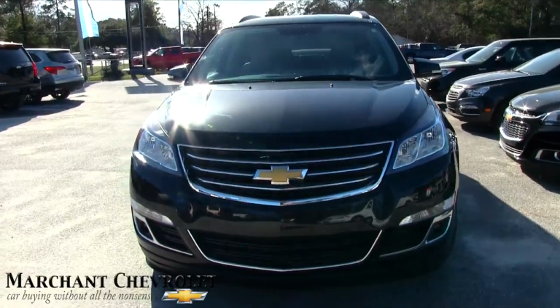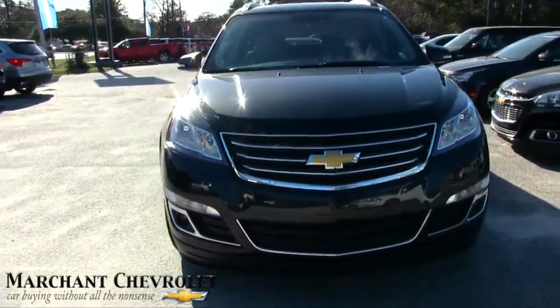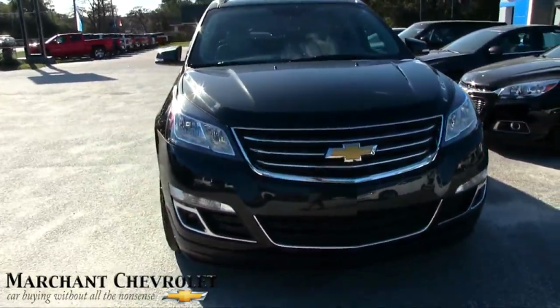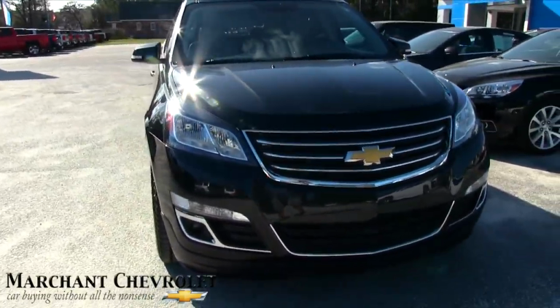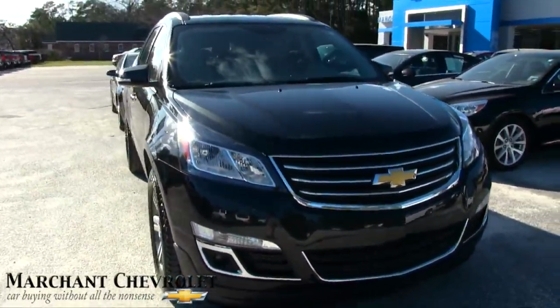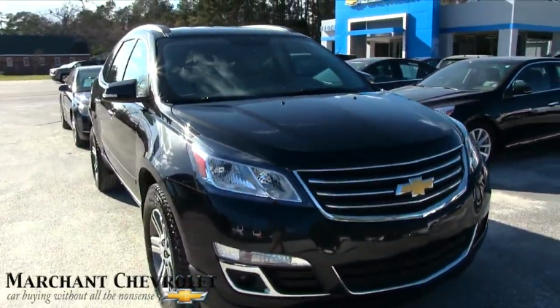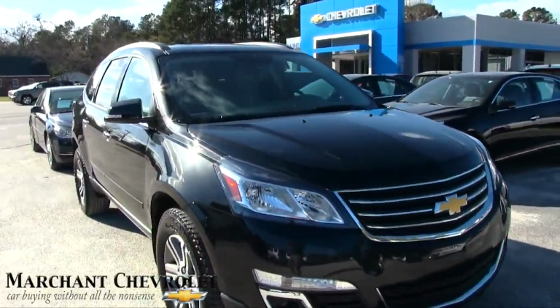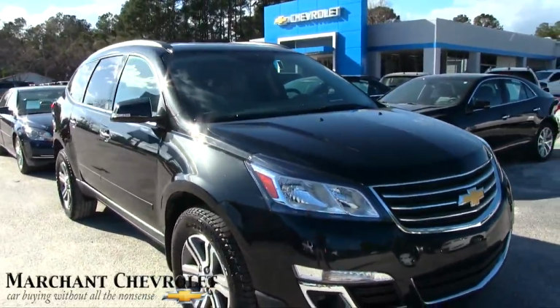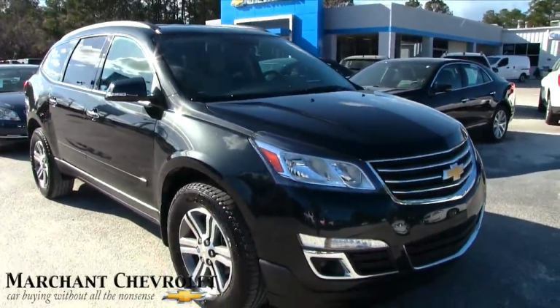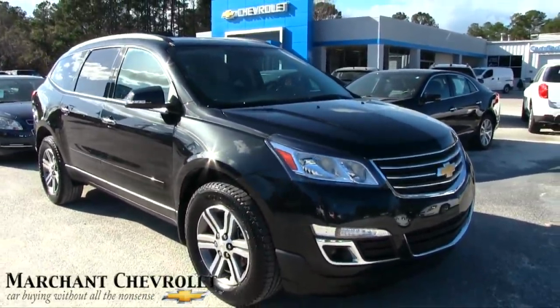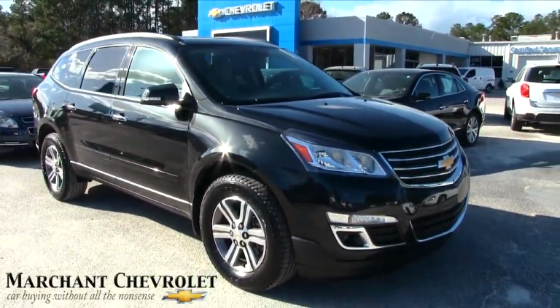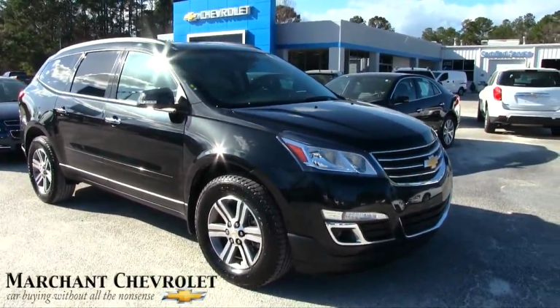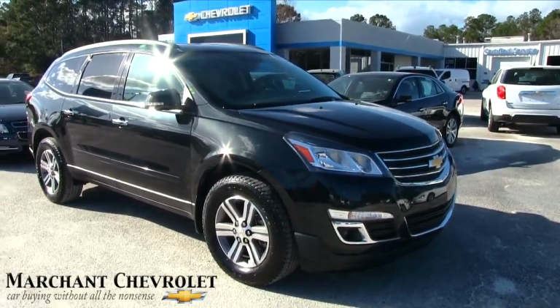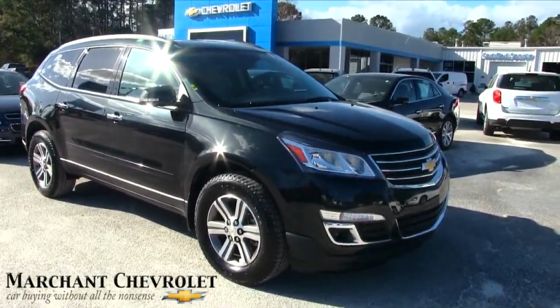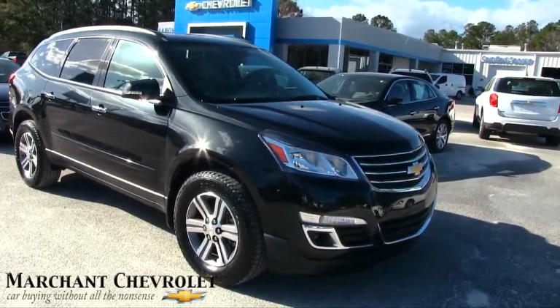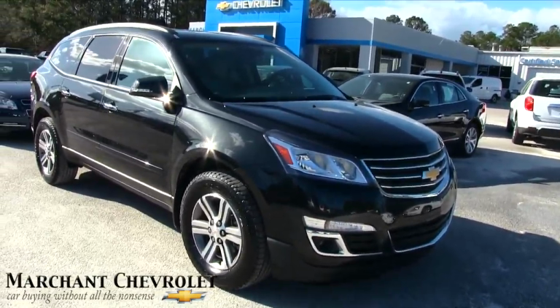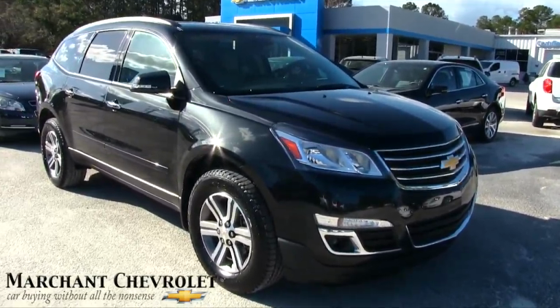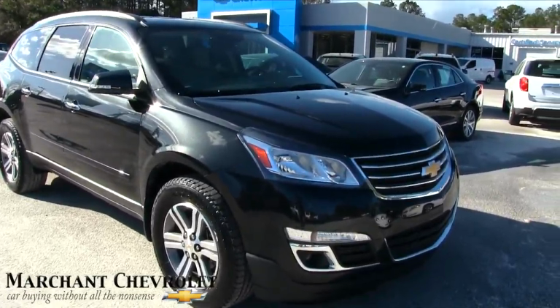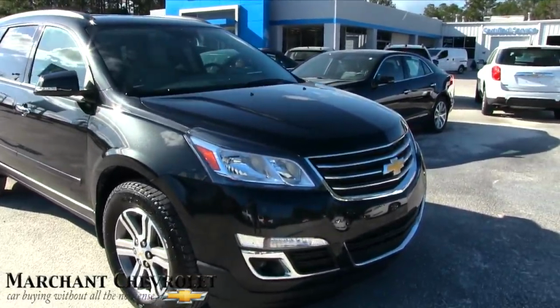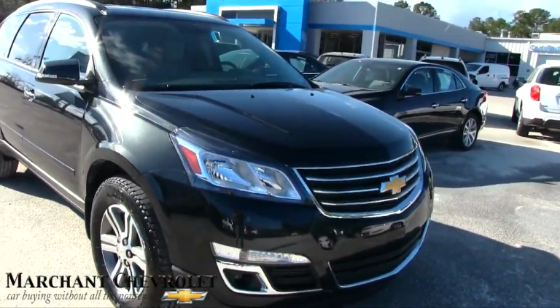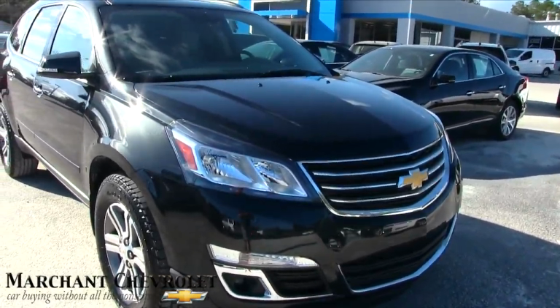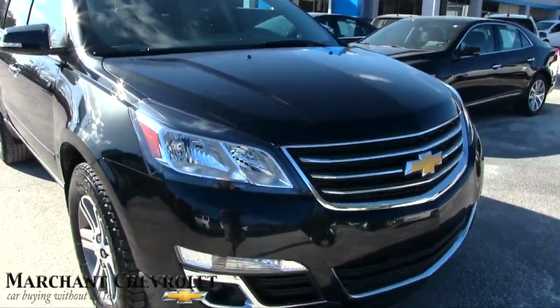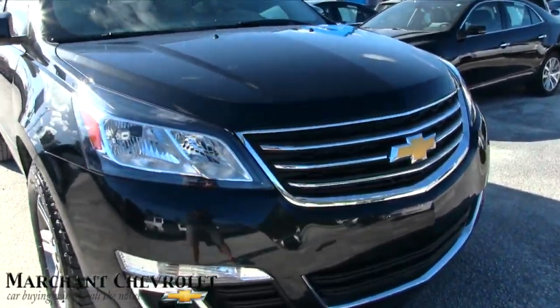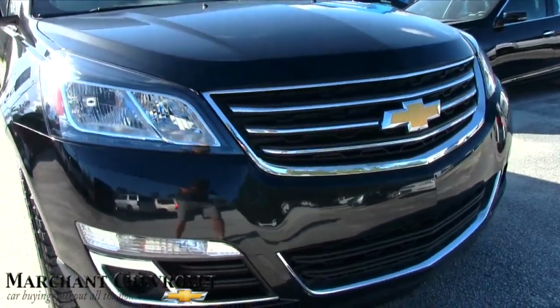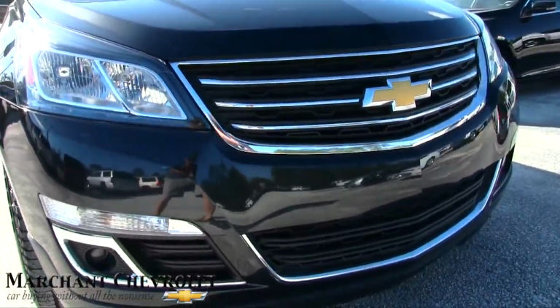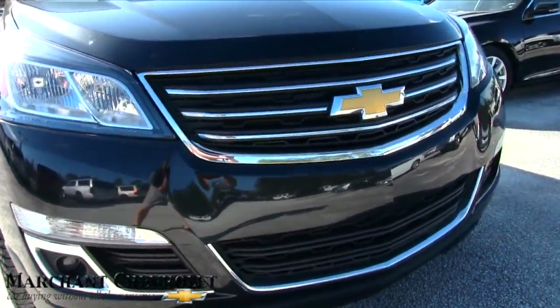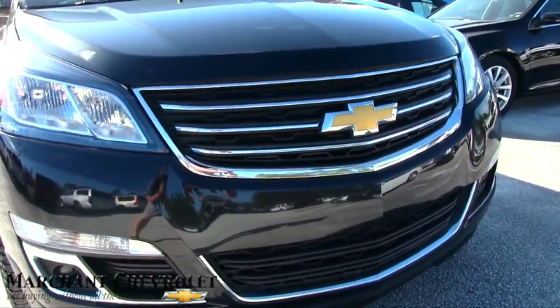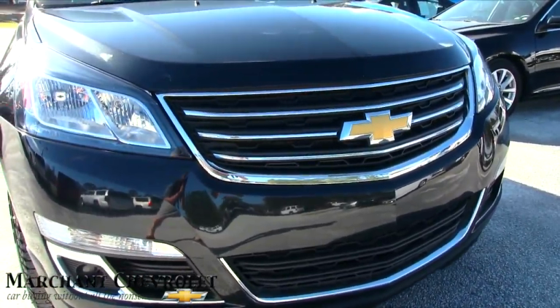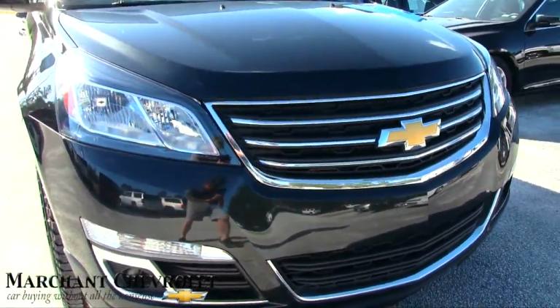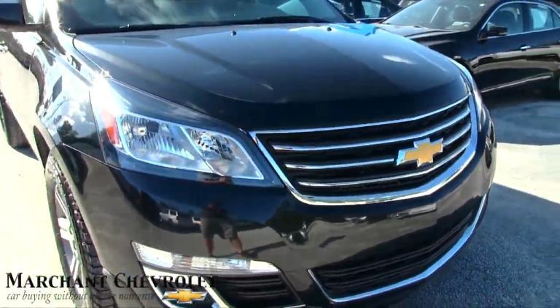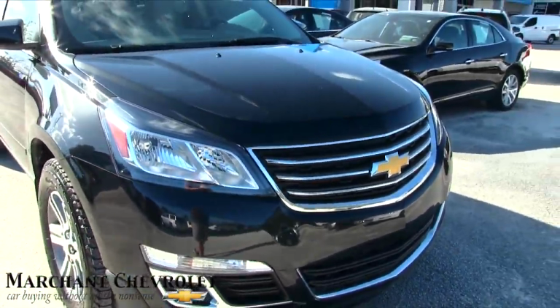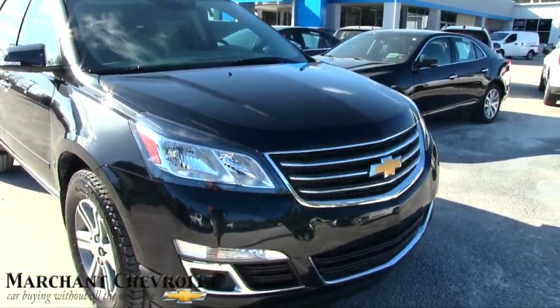Stay tuned for the next few minutes as we walk around and look at this gorgeous Traverse. Marchant Chevy is located out in Ravenel, South Carolina, which is 15 minutes south down Savannah Highway, past the Citadel Mall in Charleston.